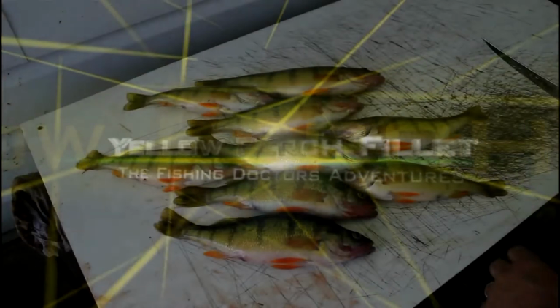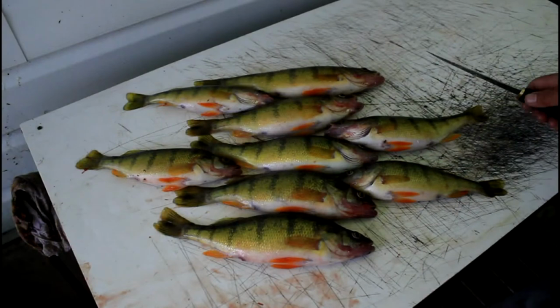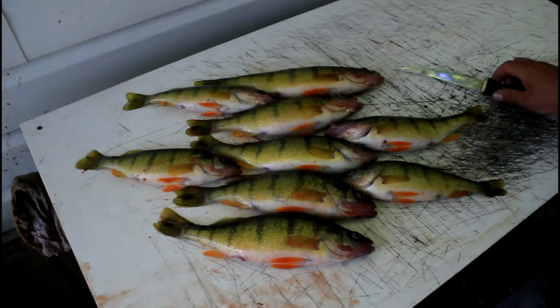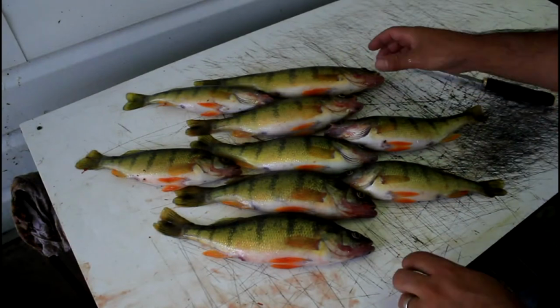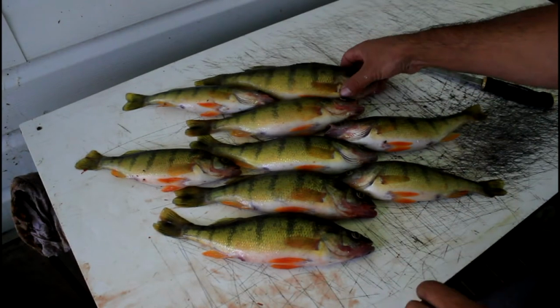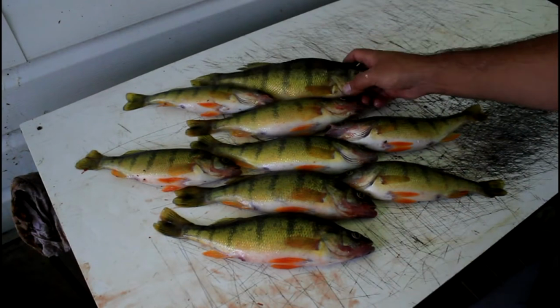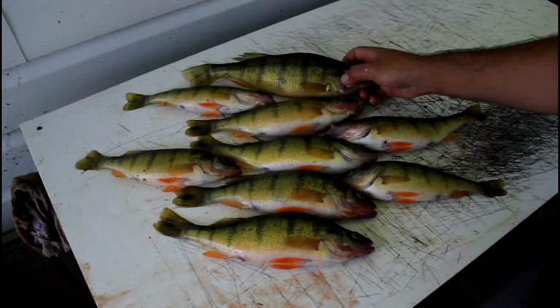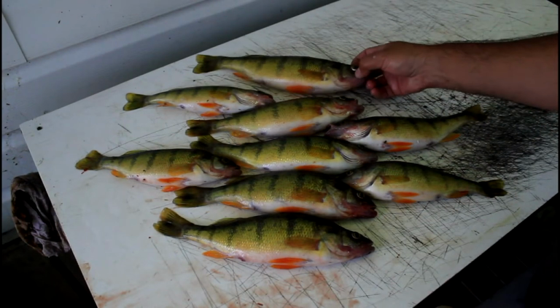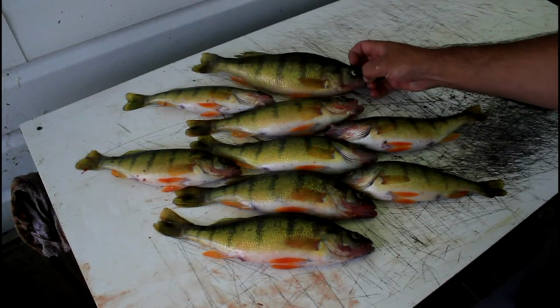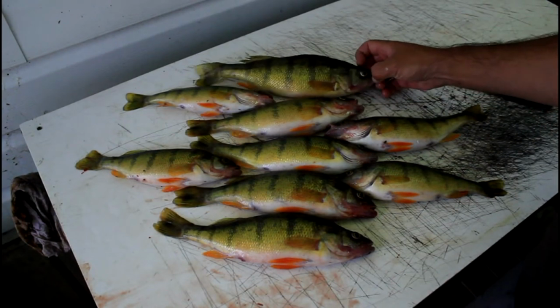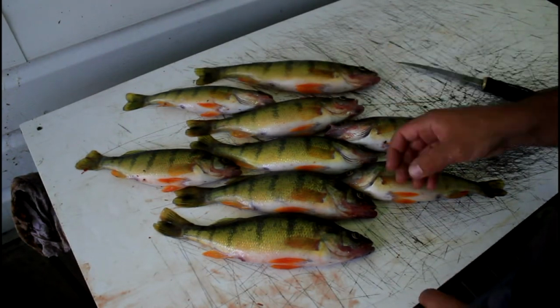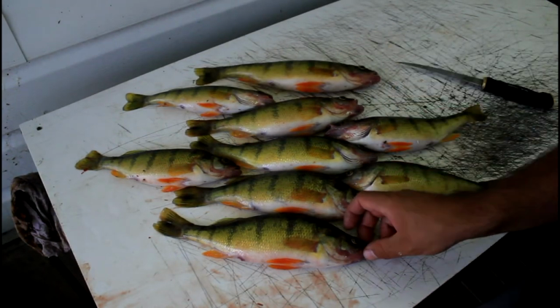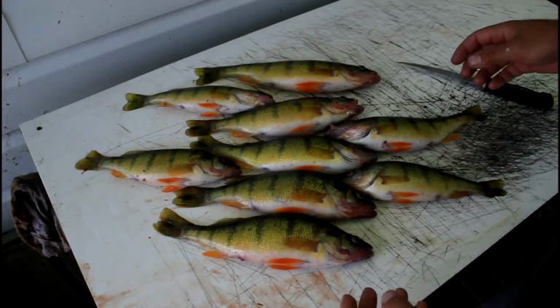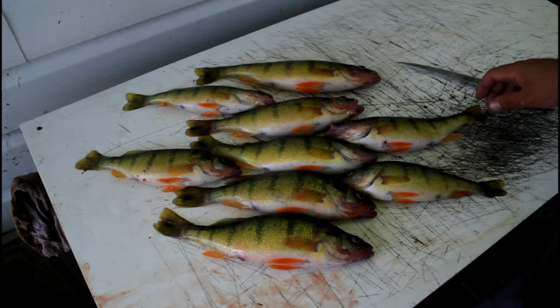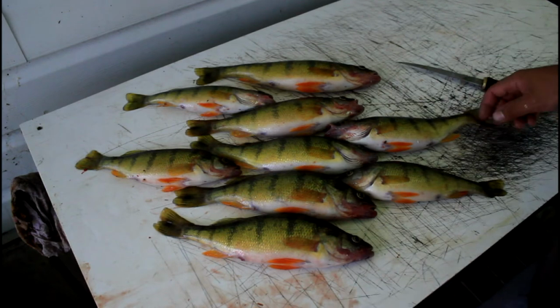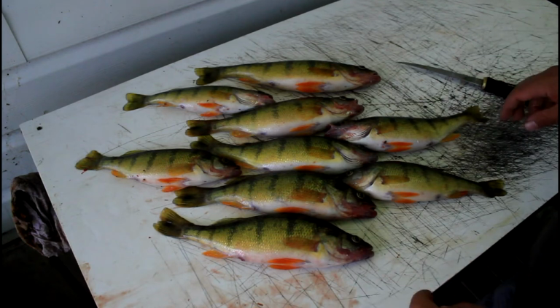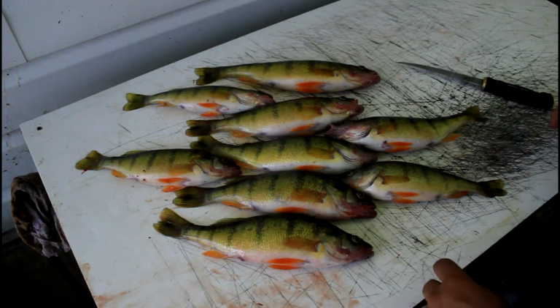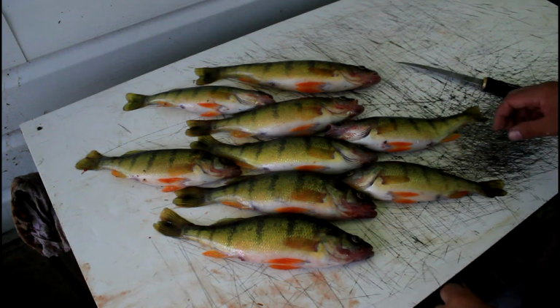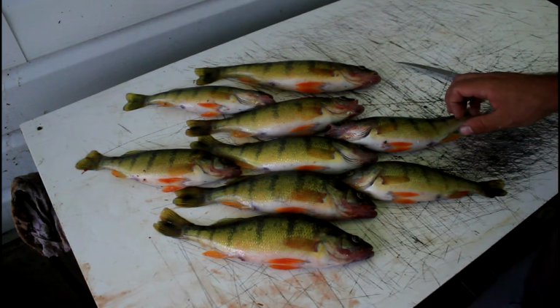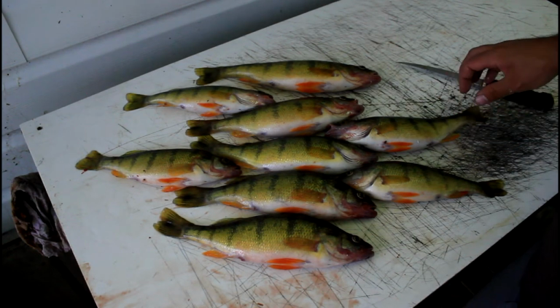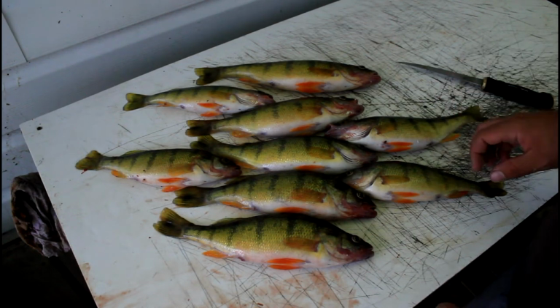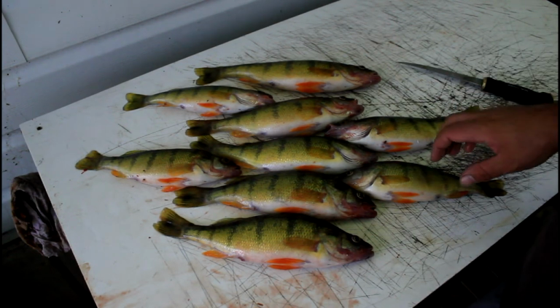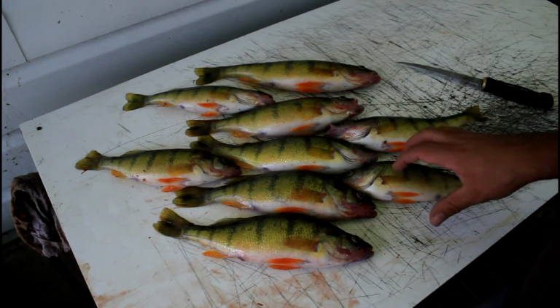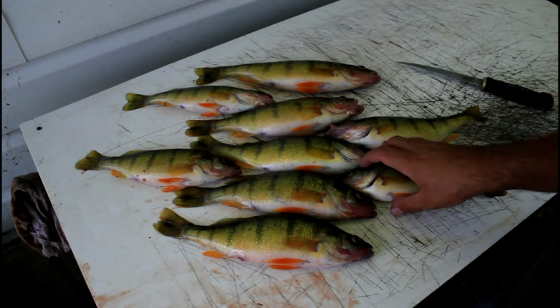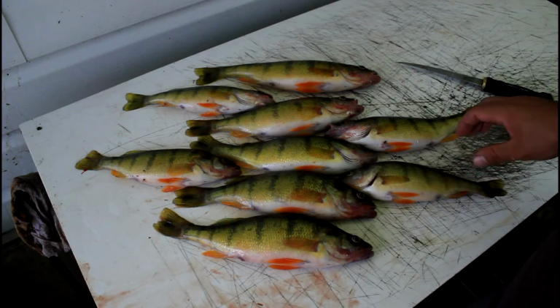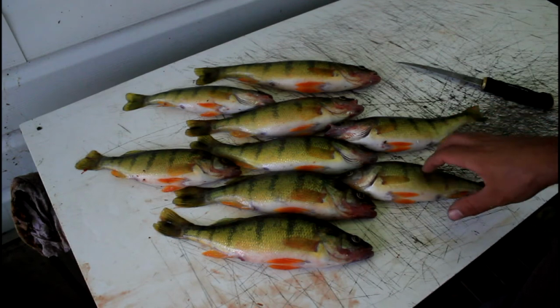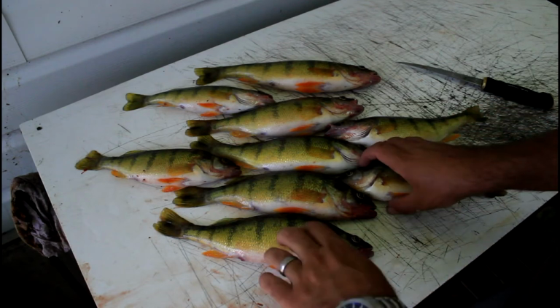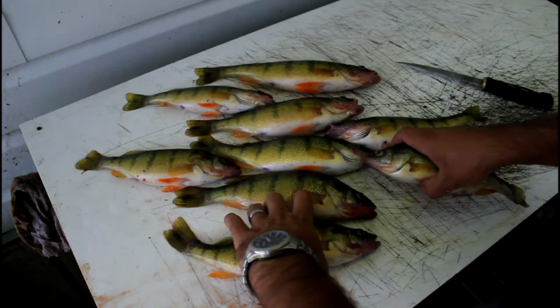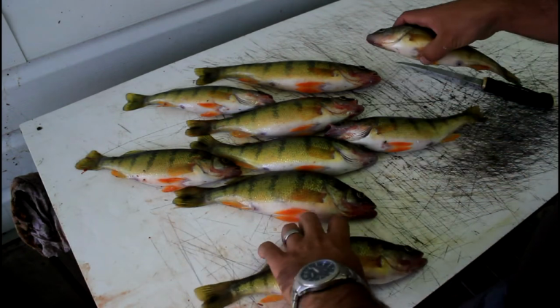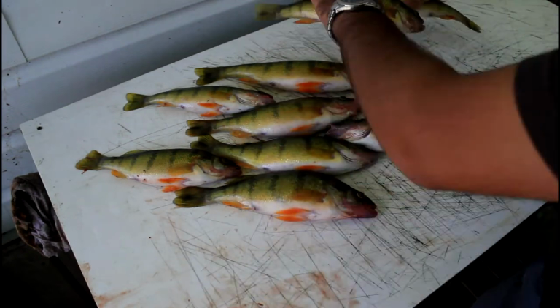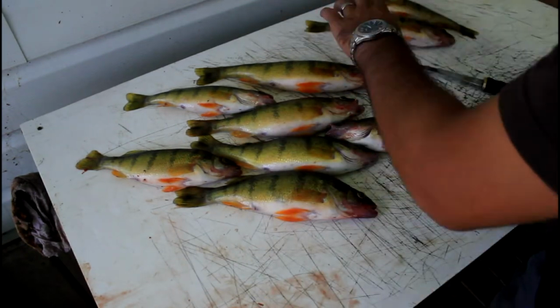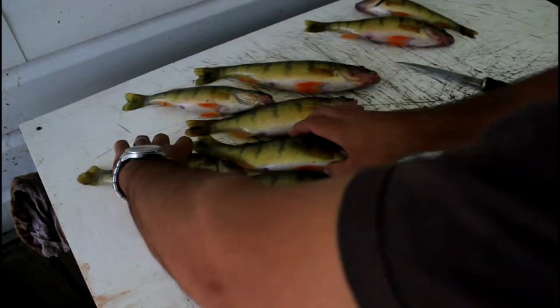Here's a nice mess of perch we caught today, with some really nice big ones, some up to 12 inches long. It seems like they're all over 10, so these are really good jumbo perch that we caught. Let's go ahead and show you how we fillet them up.